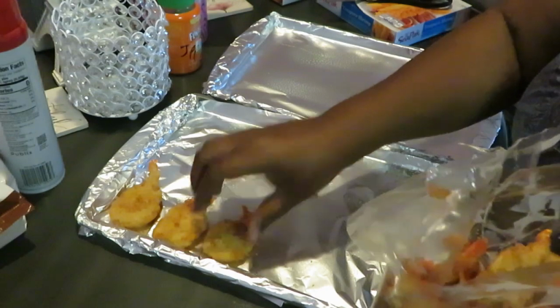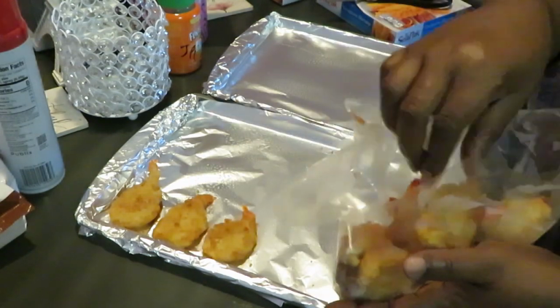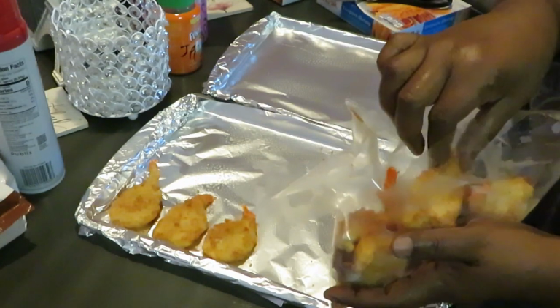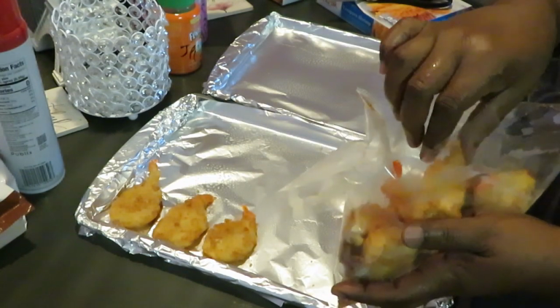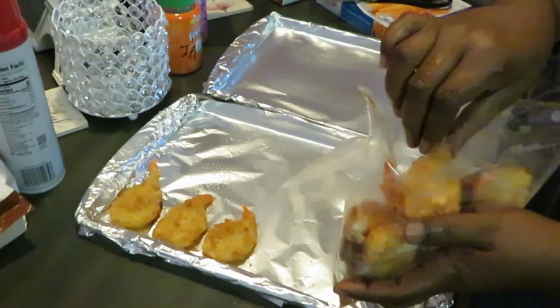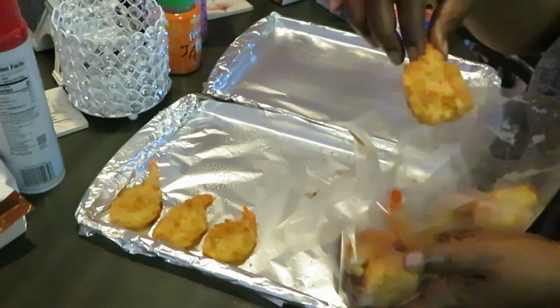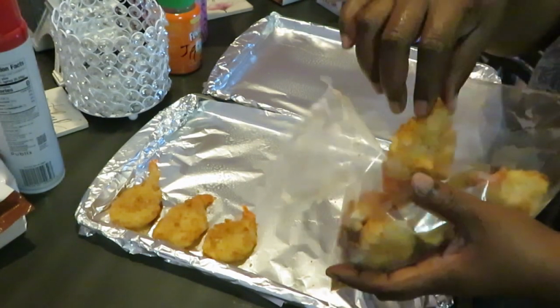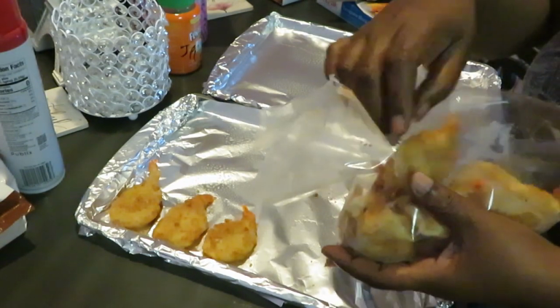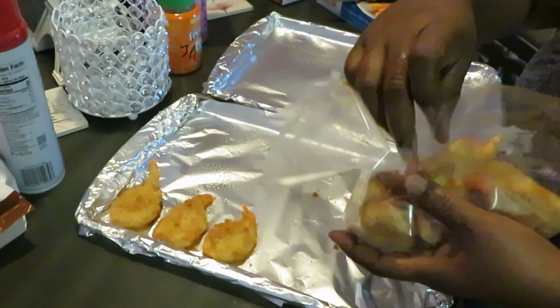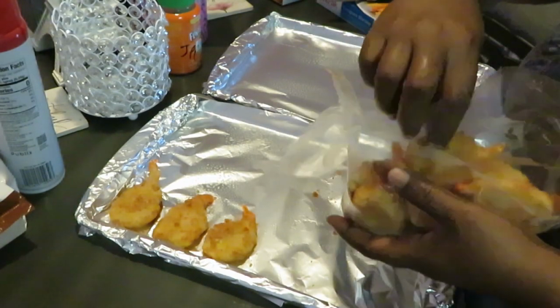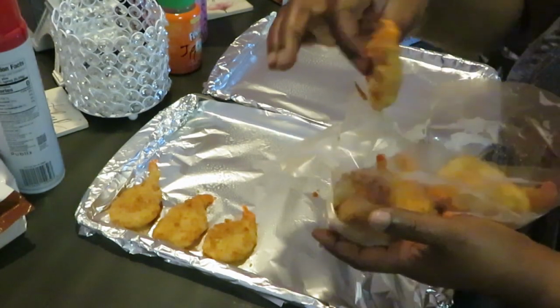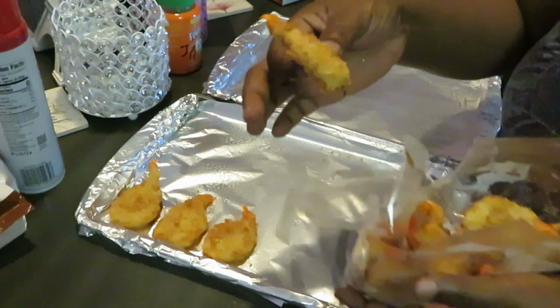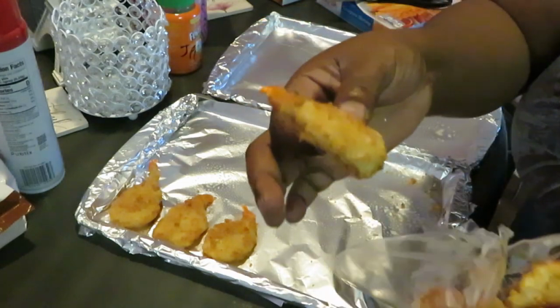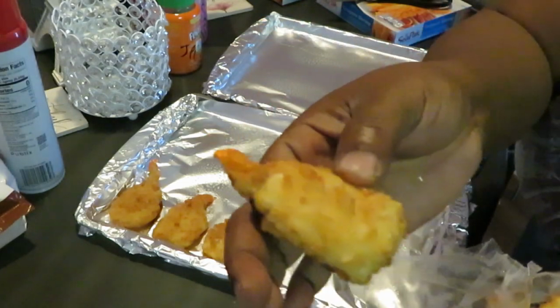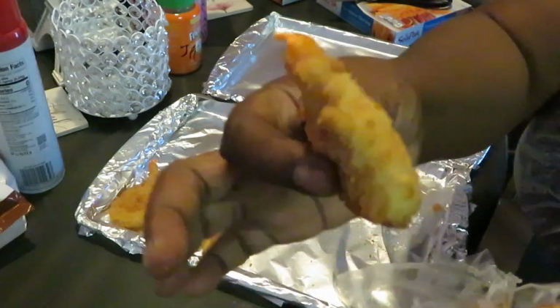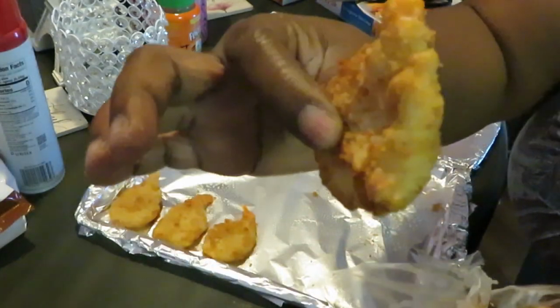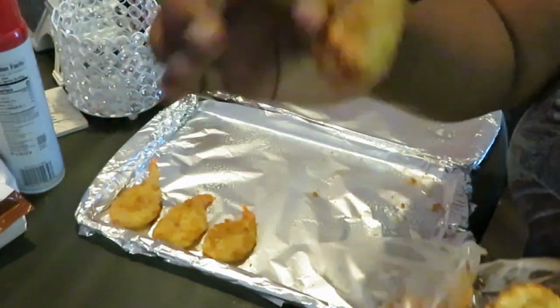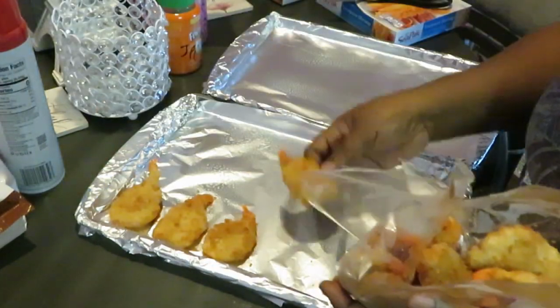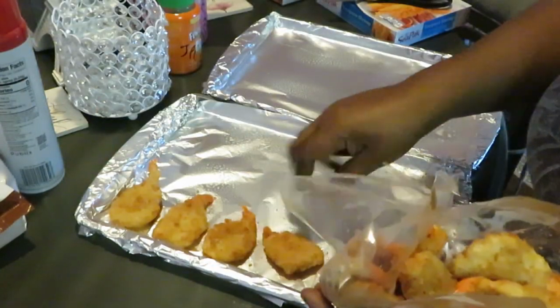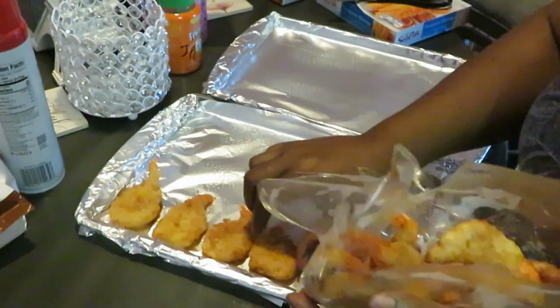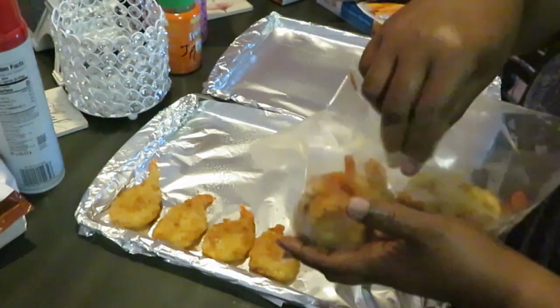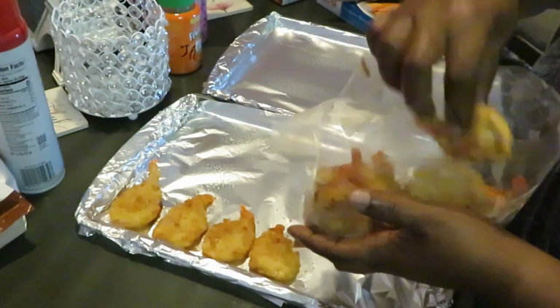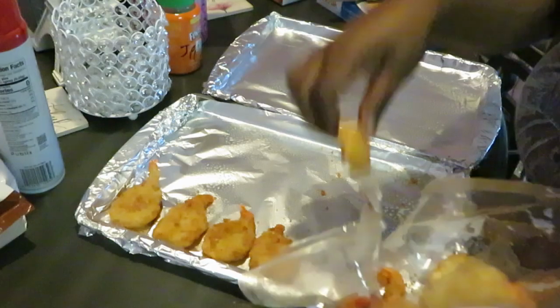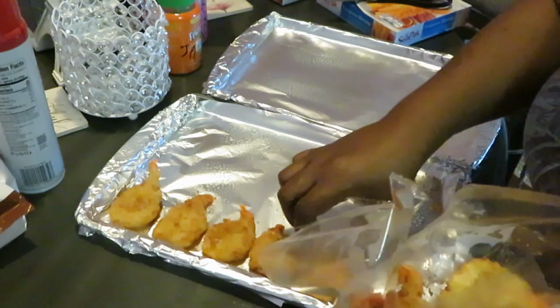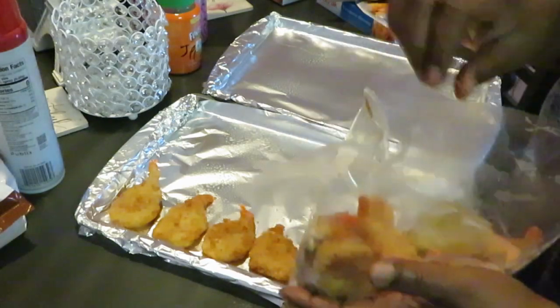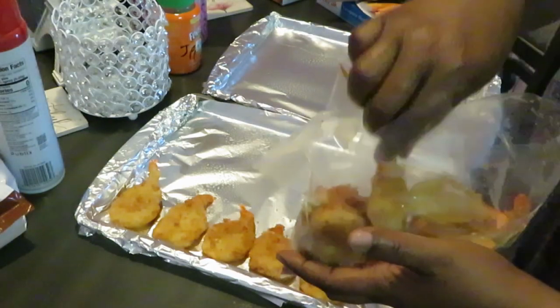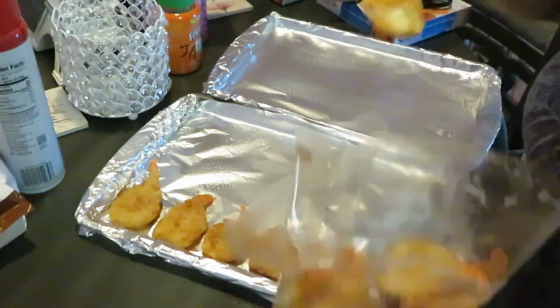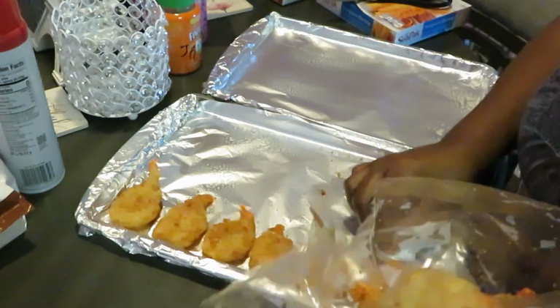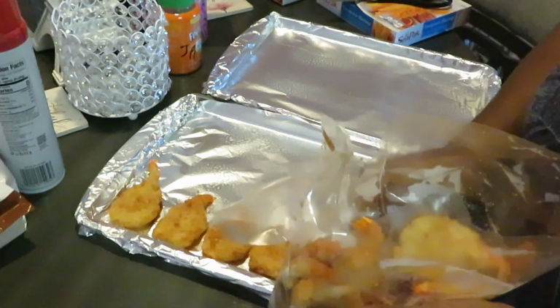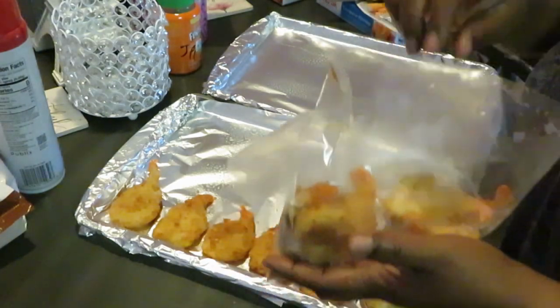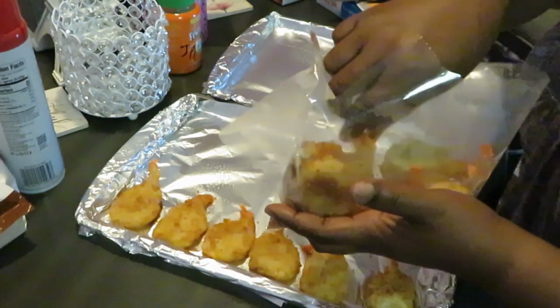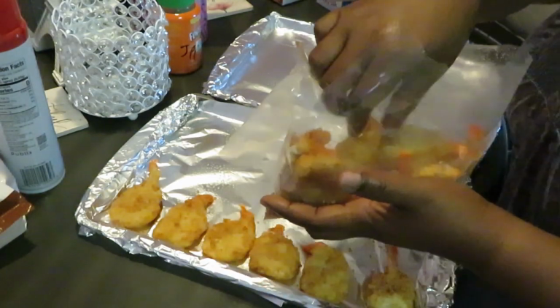Let me show y'all the size of the shrimp and what they look like. They are pretty decent size — look at that. Pretty decent sized shrimp, you know, to be frozen and coming out of a box. I think they're a pretty decent size.